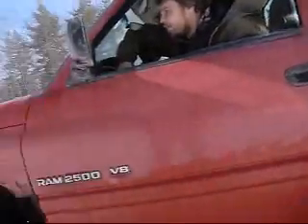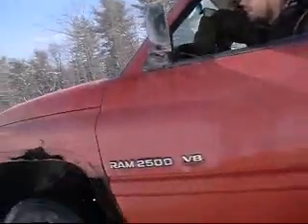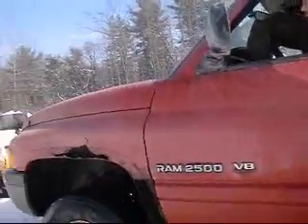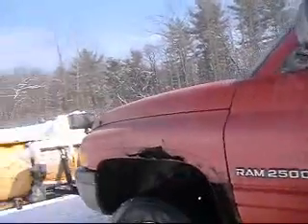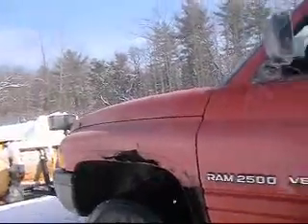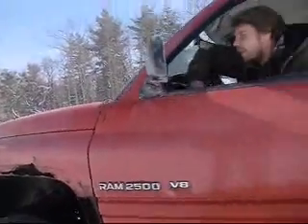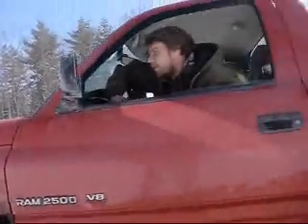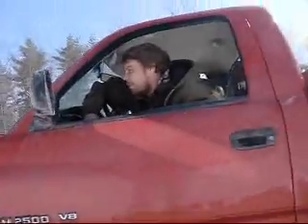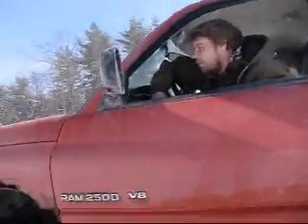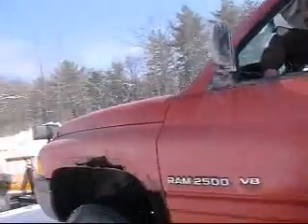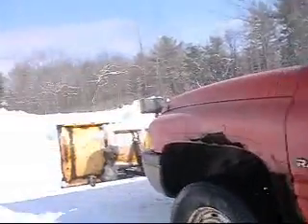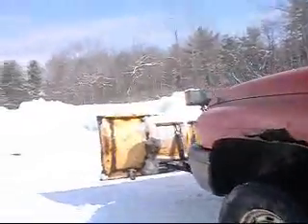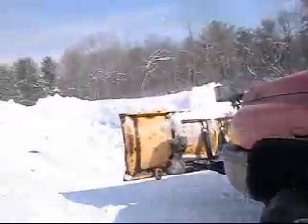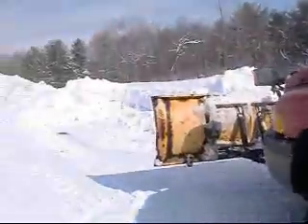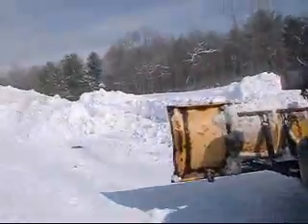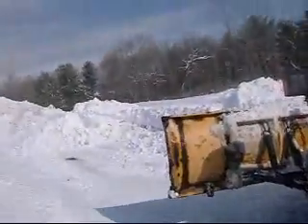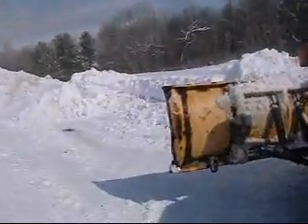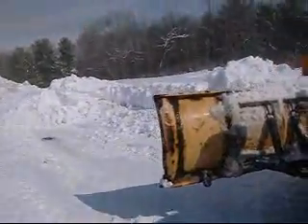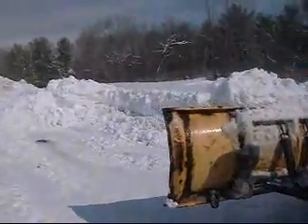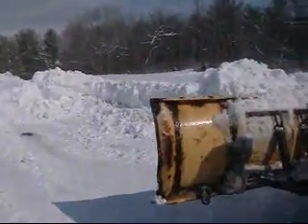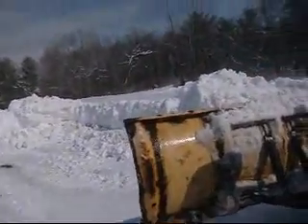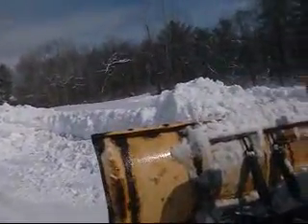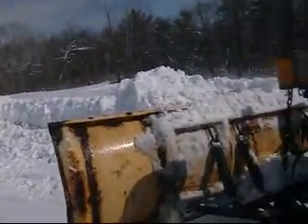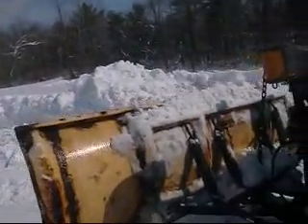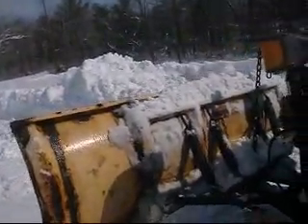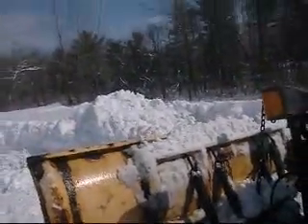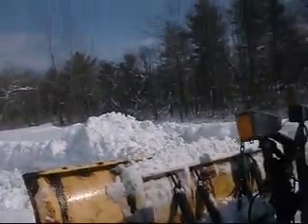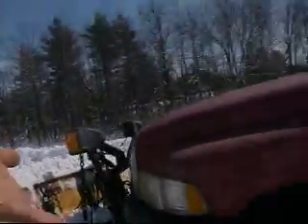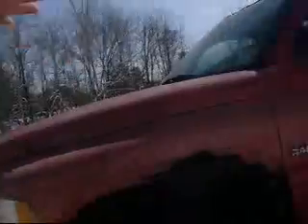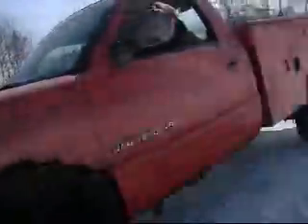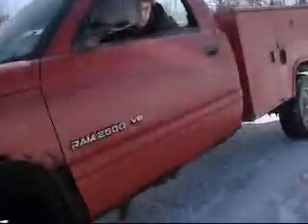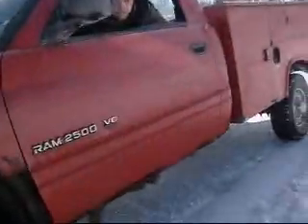This one usually pushes great. I just broke those two springs. It still pushes it, it clears it up, but it just keeps dumping over because you need those springs.